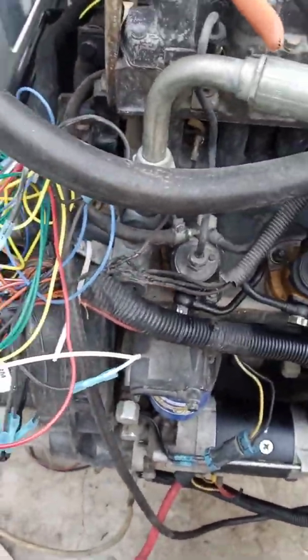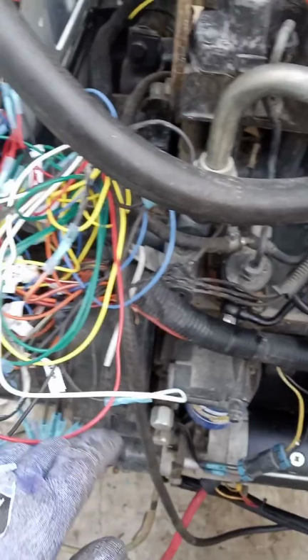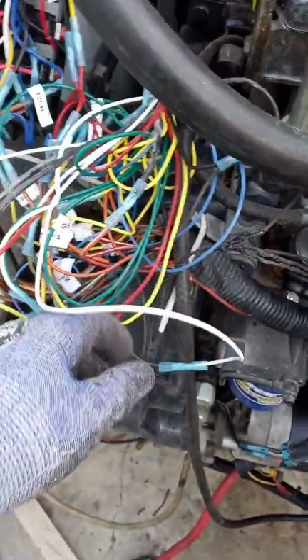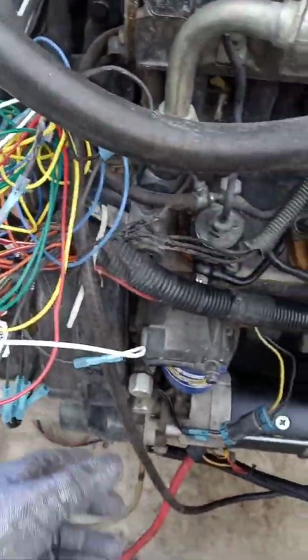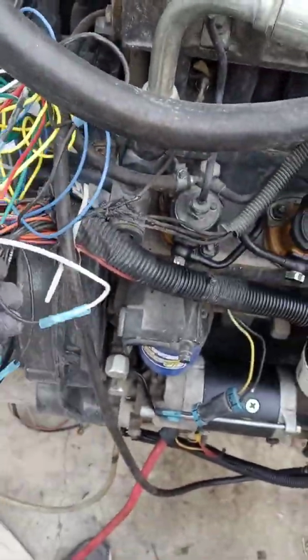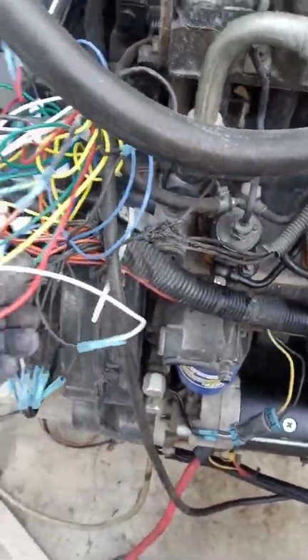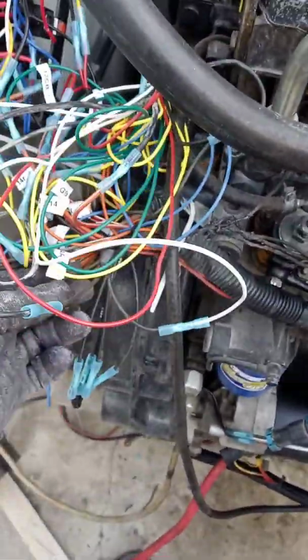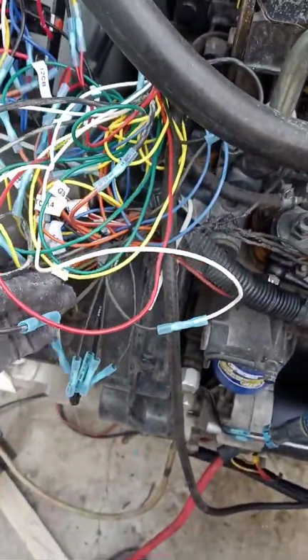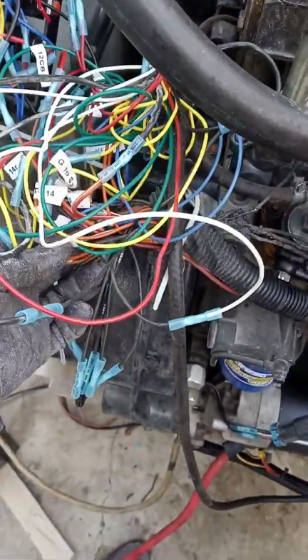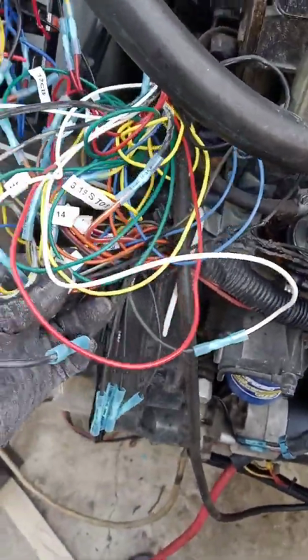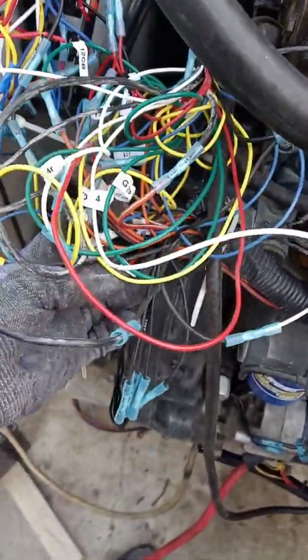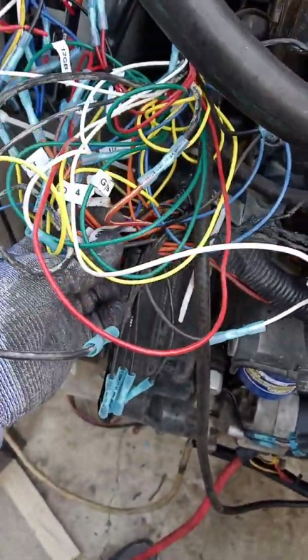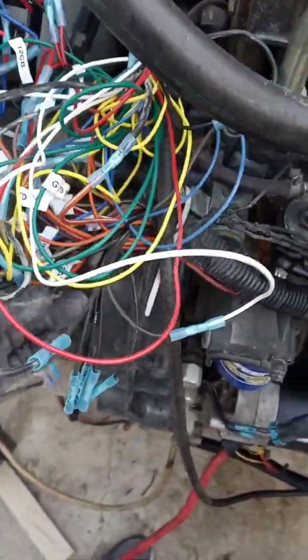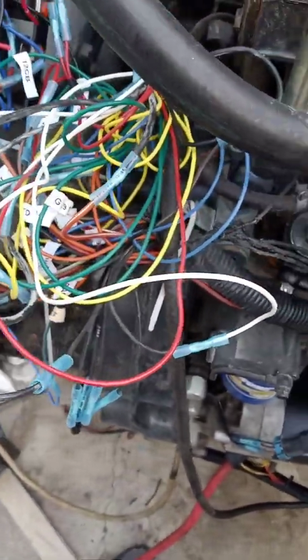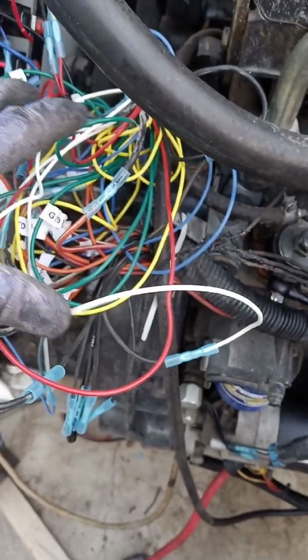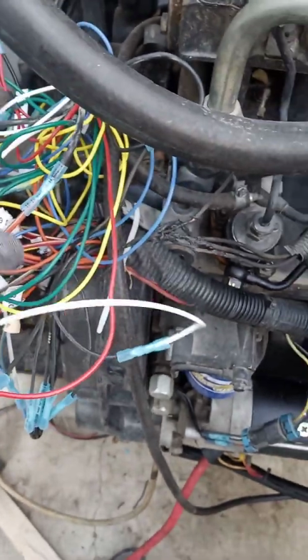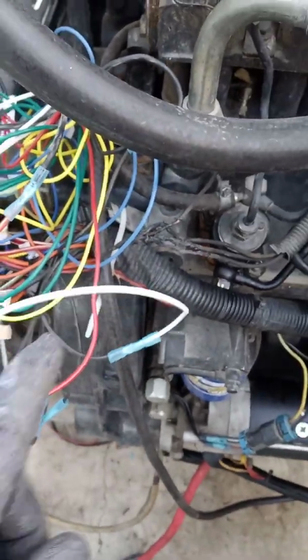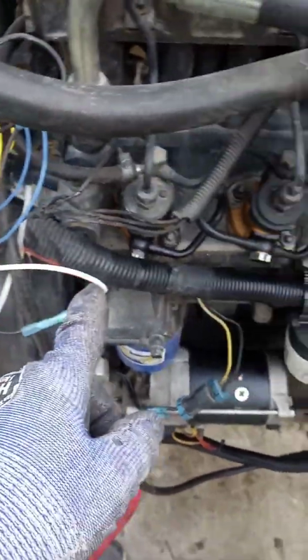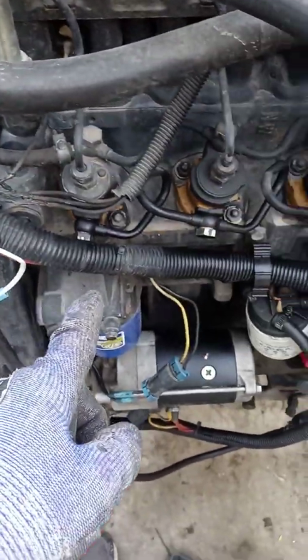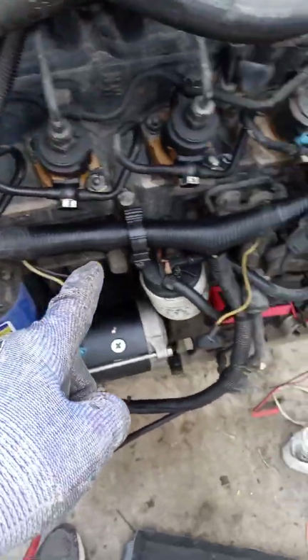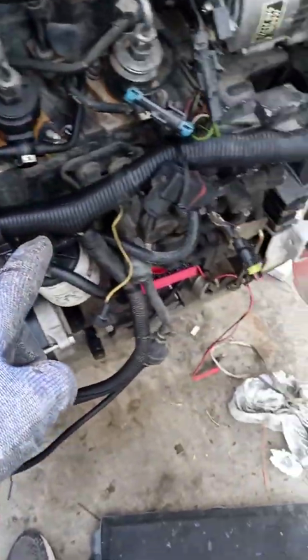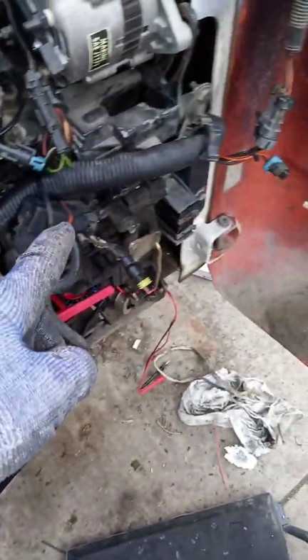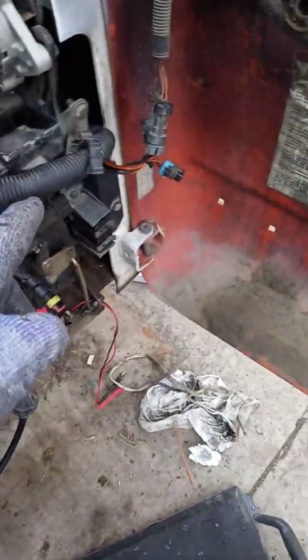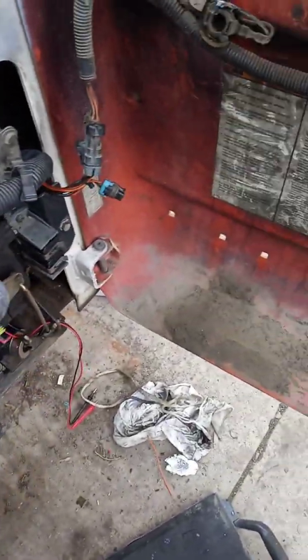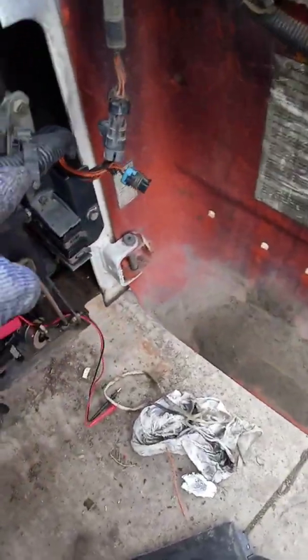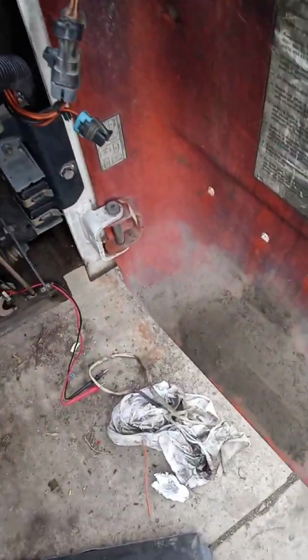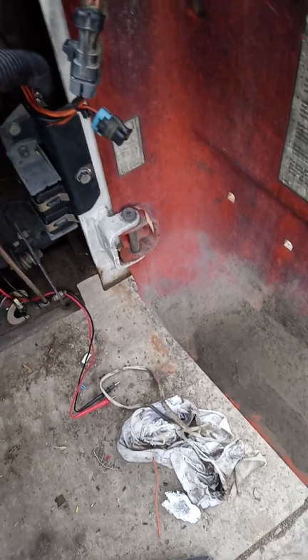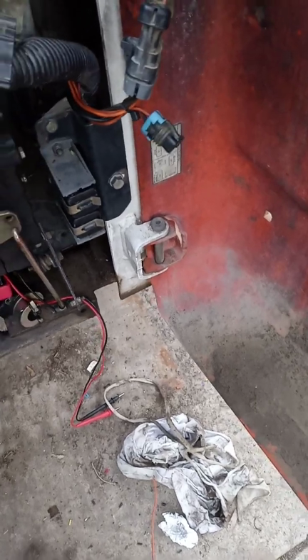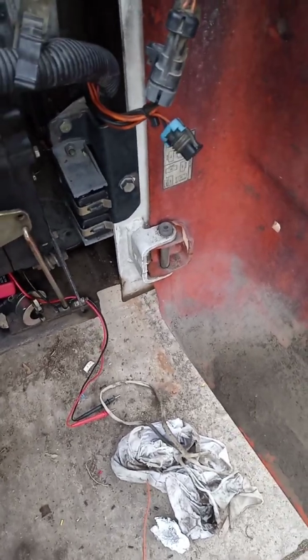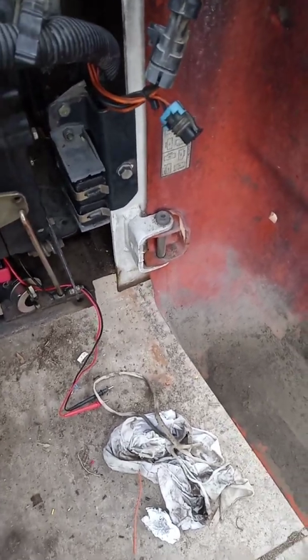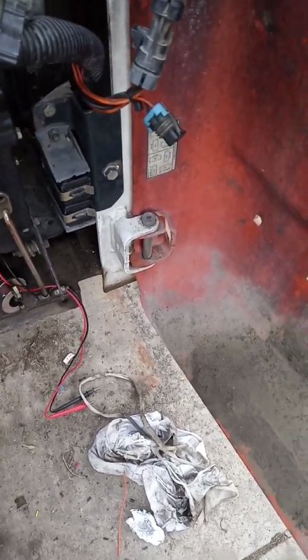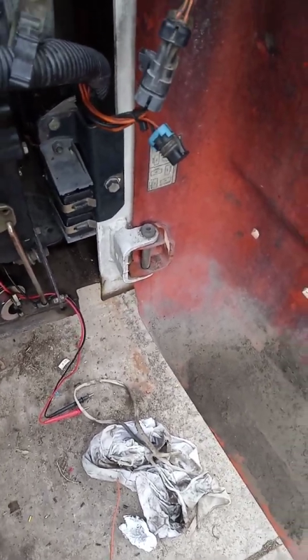That ties into what was left of the burned wire harness right here pretty much, and this all comes over here and ties into that box — the fuse box.